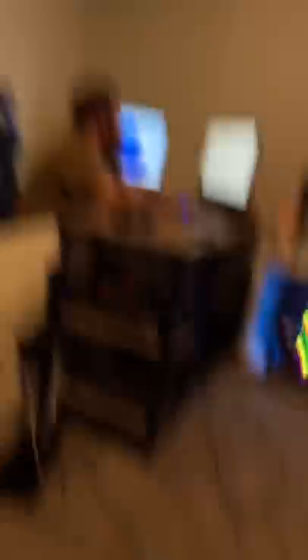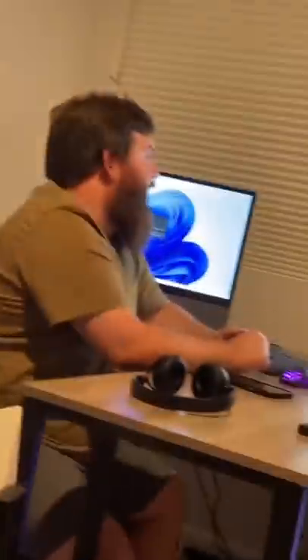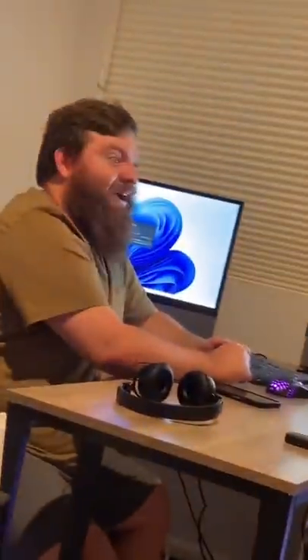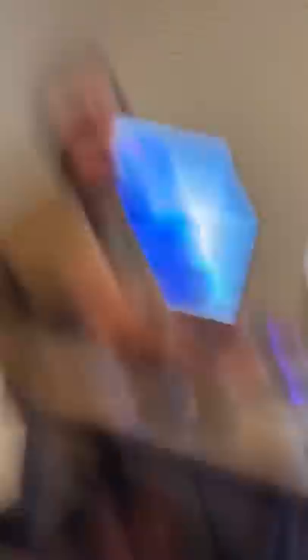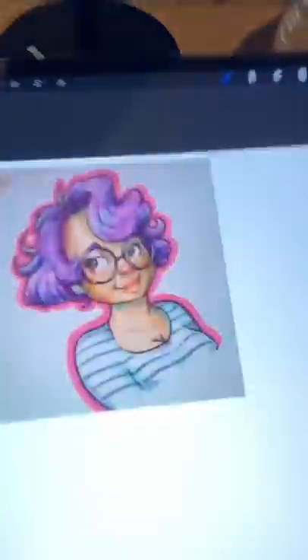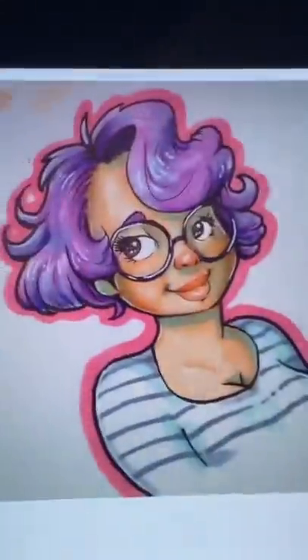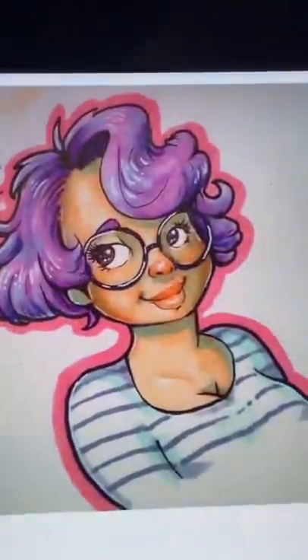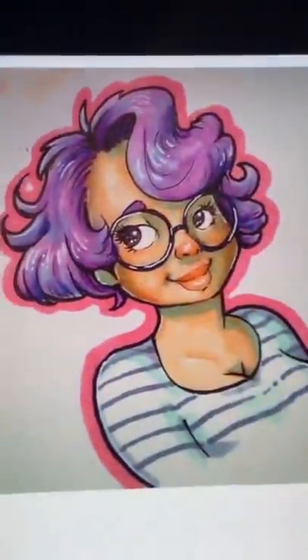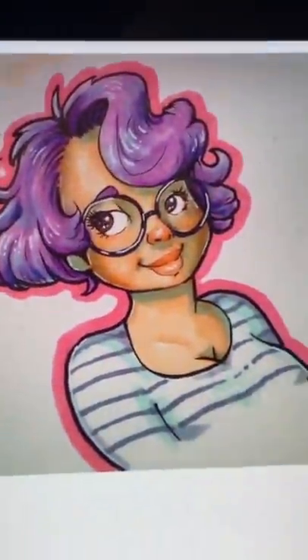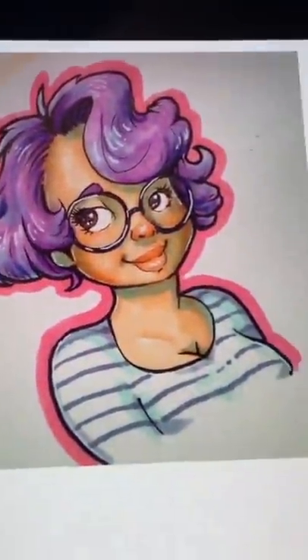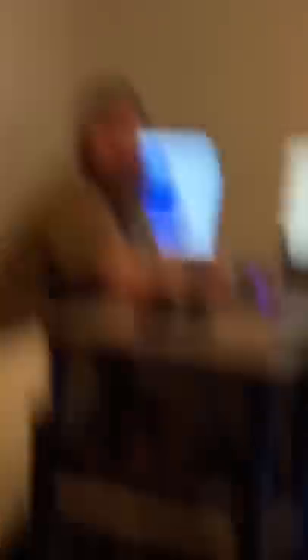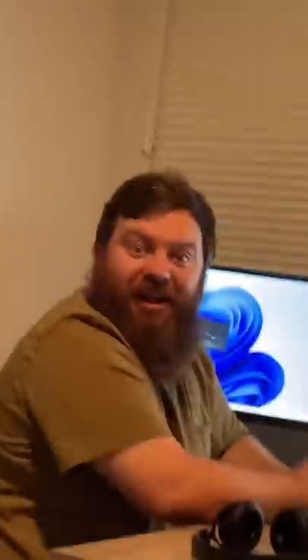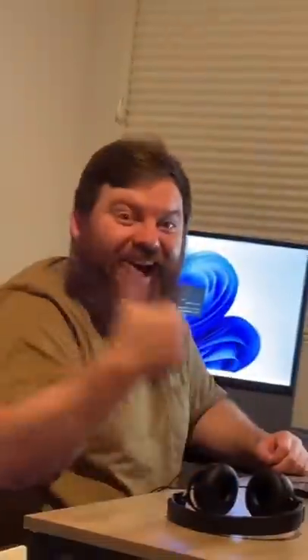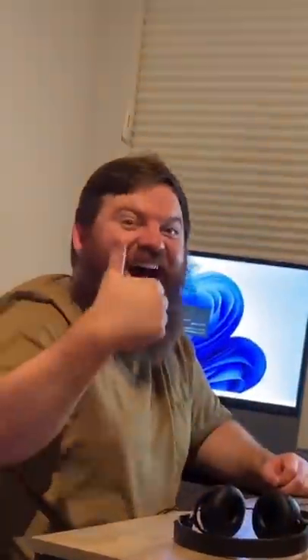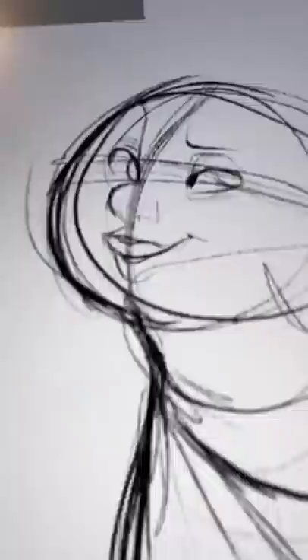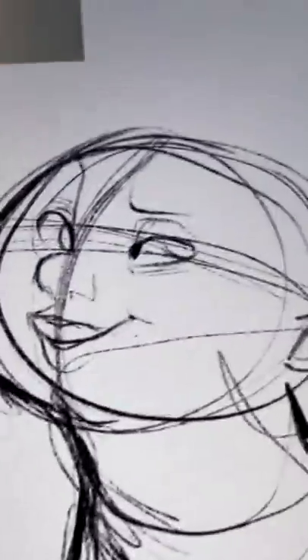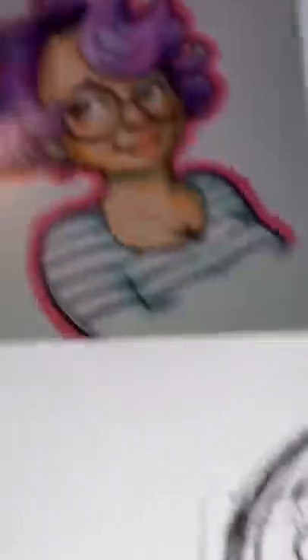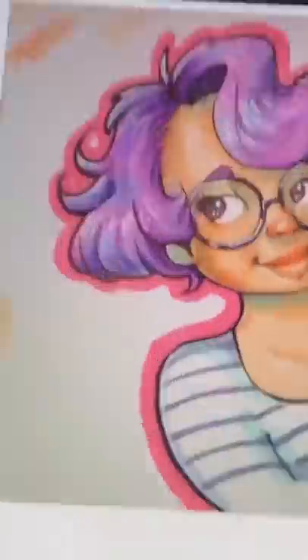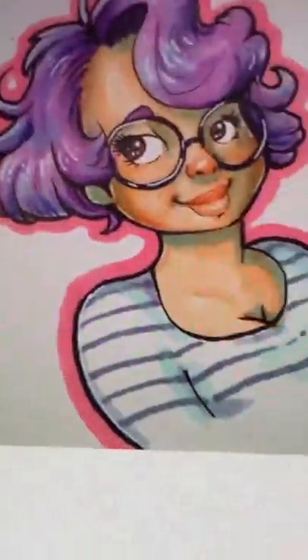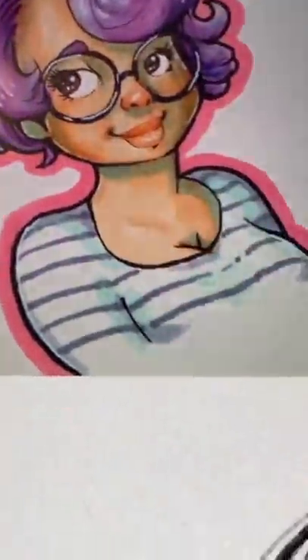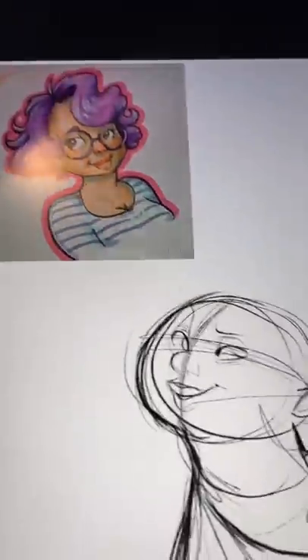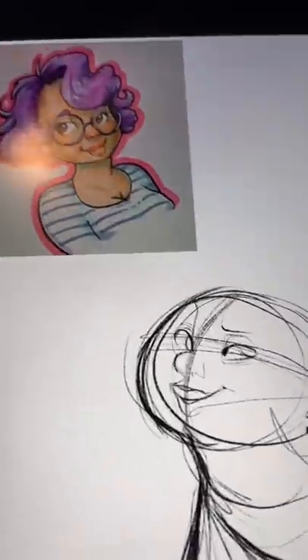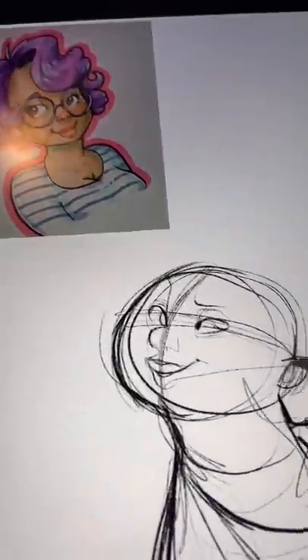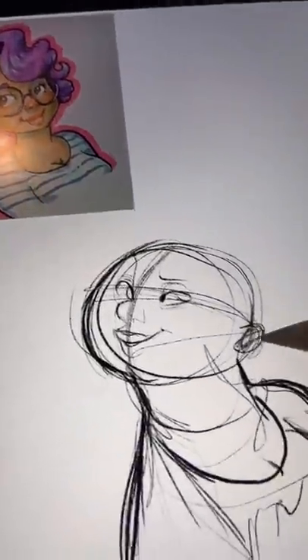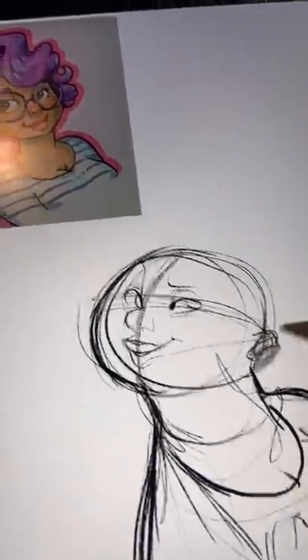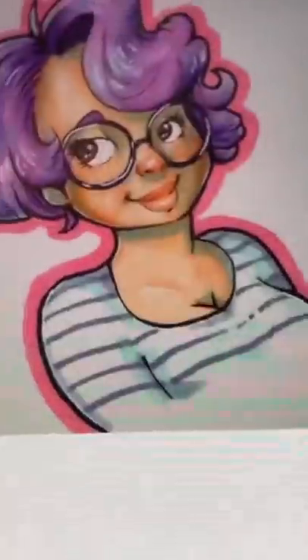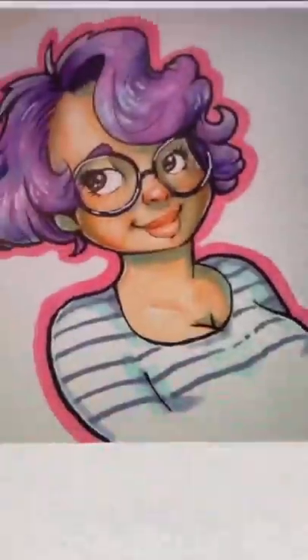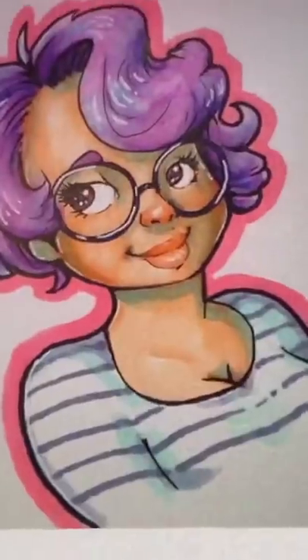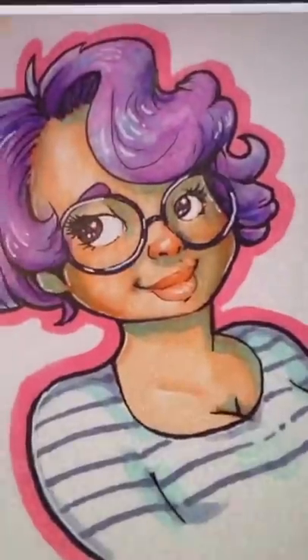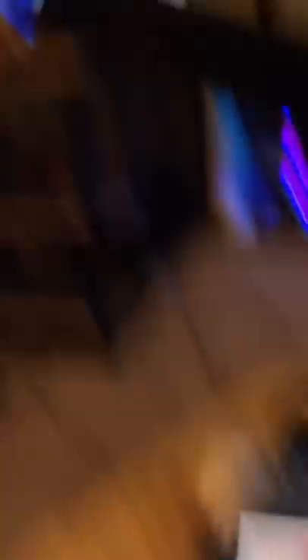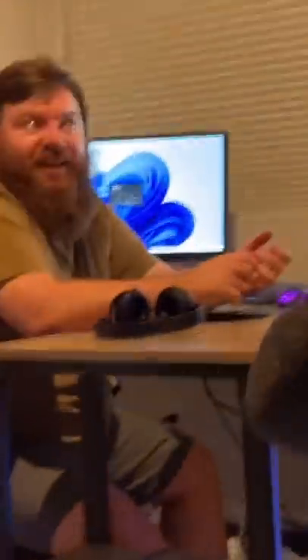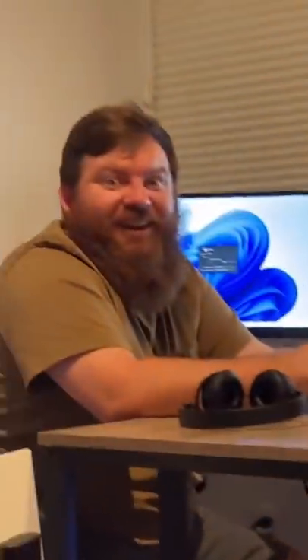My loving husband Rich has decided that I'm going to redraw this piece that I made back in 2015. I had never done digital artwork back then, and I was kind of obsessed with white gel pens.